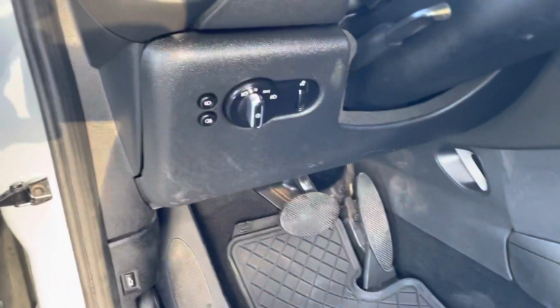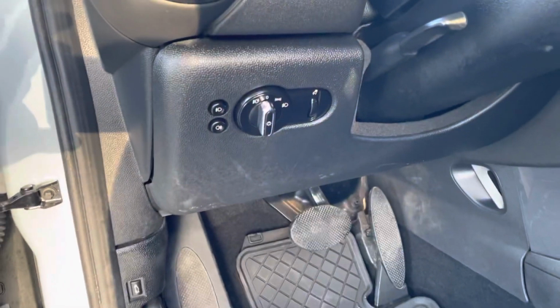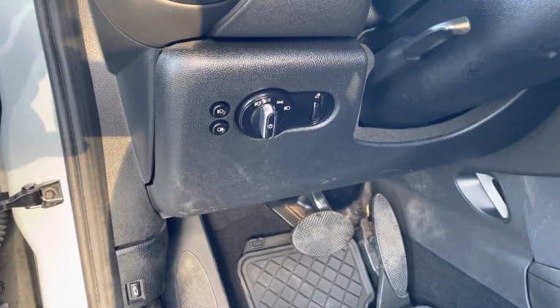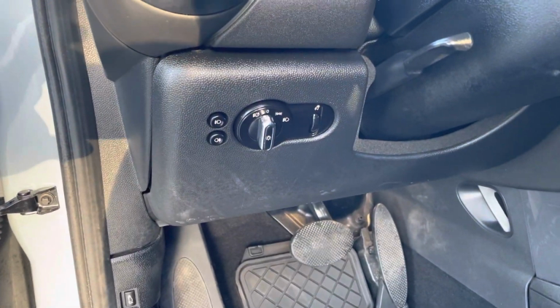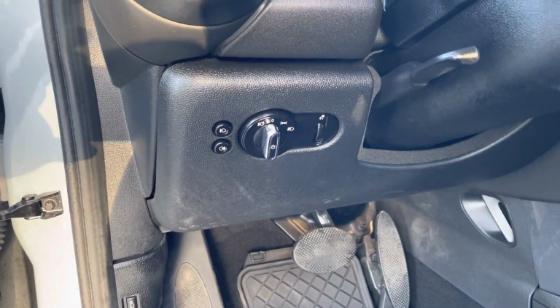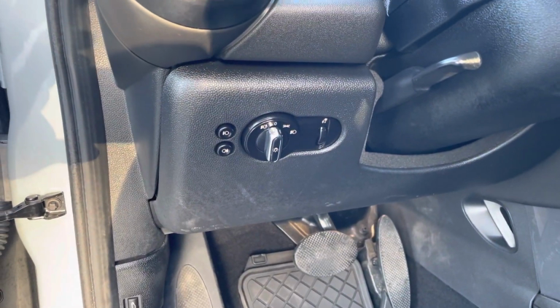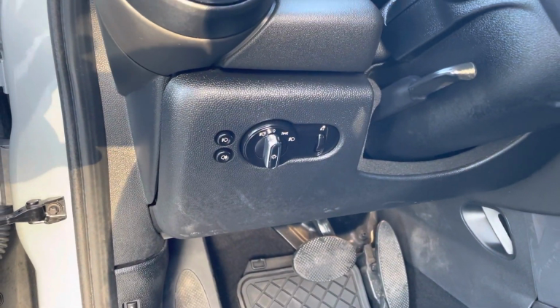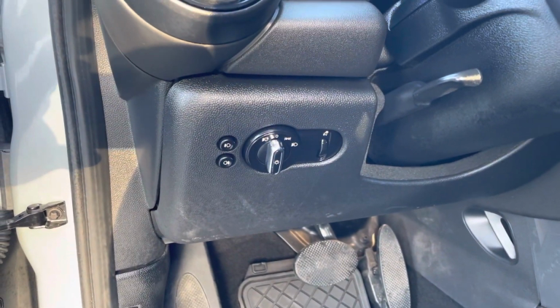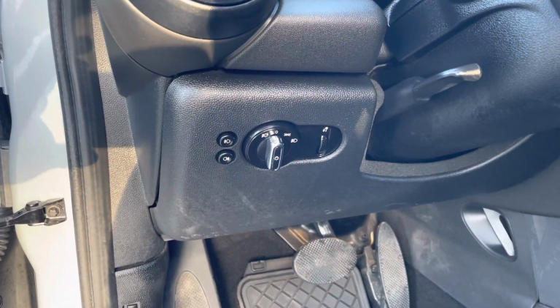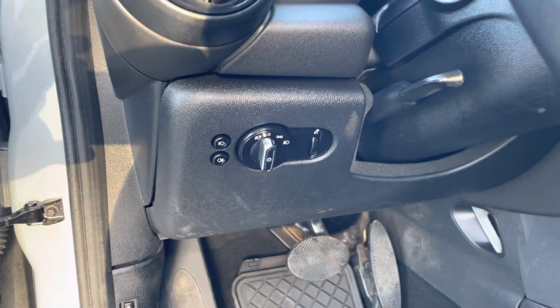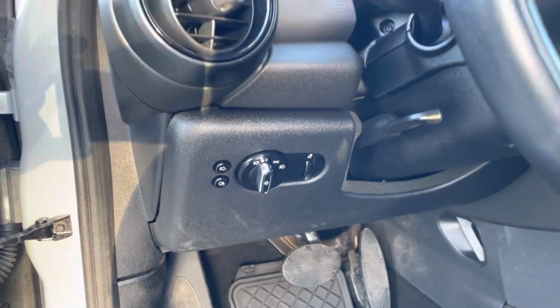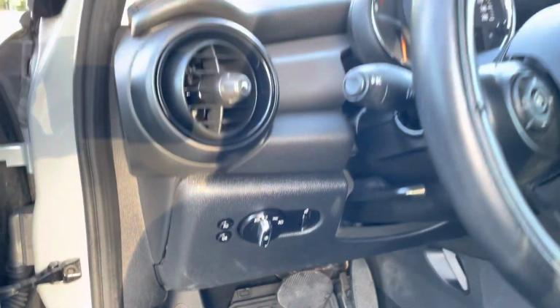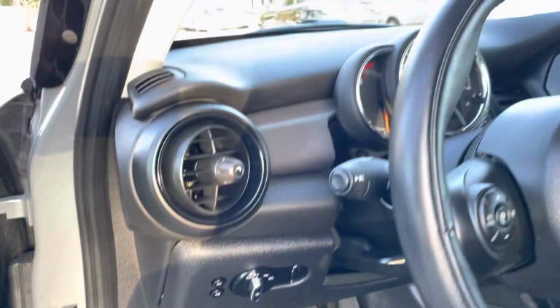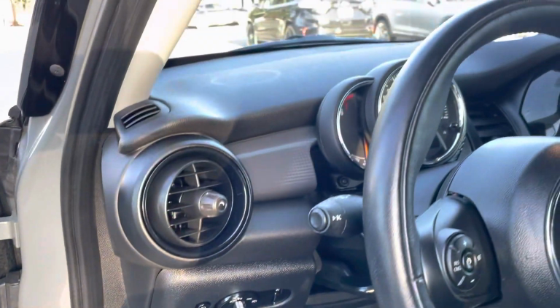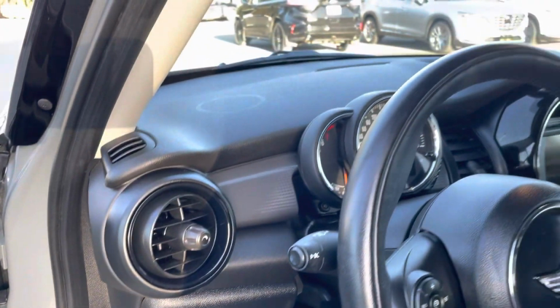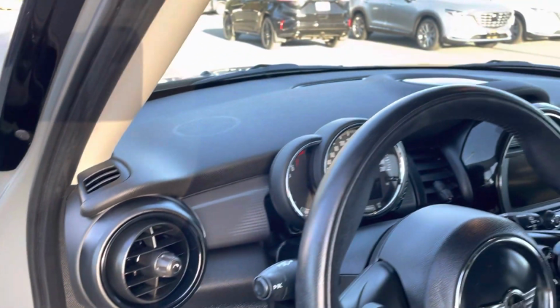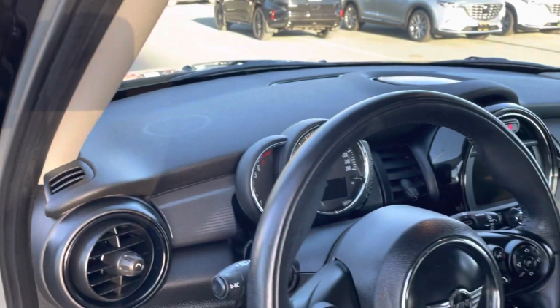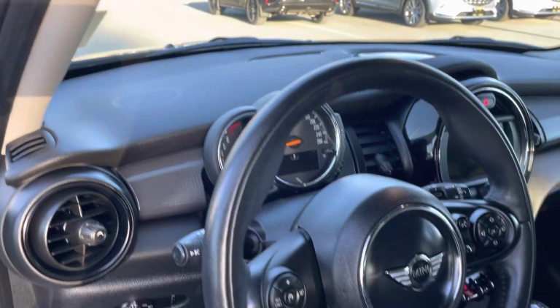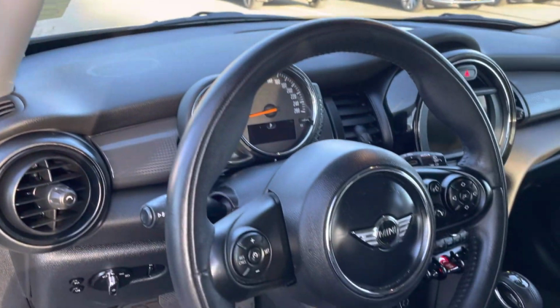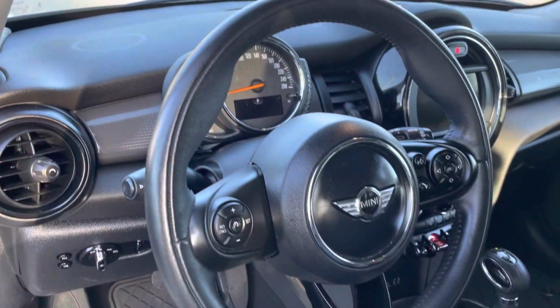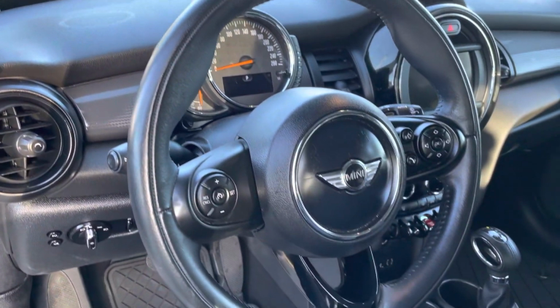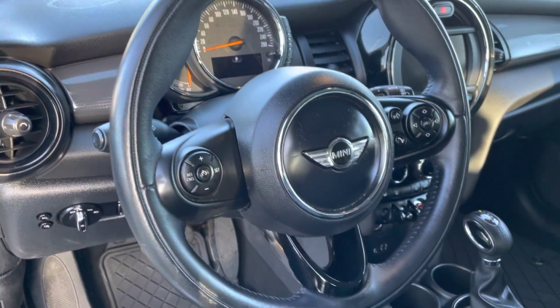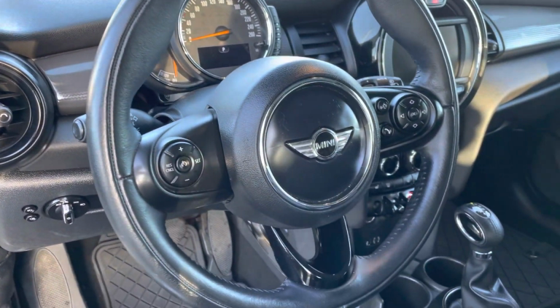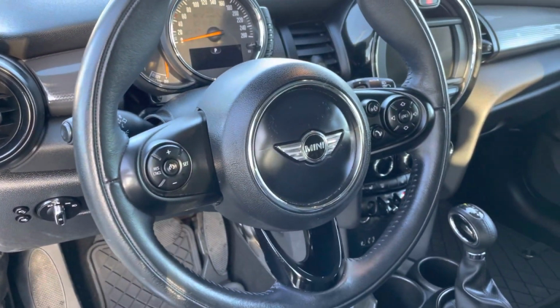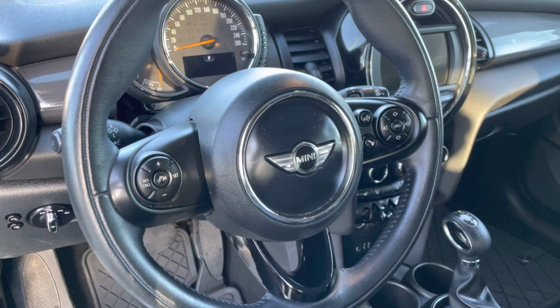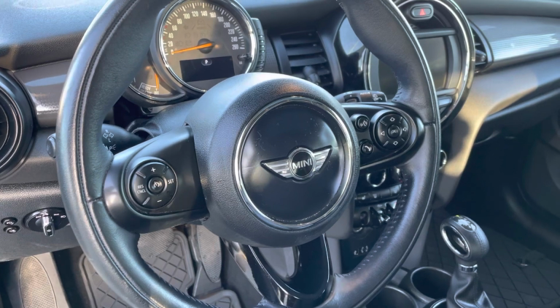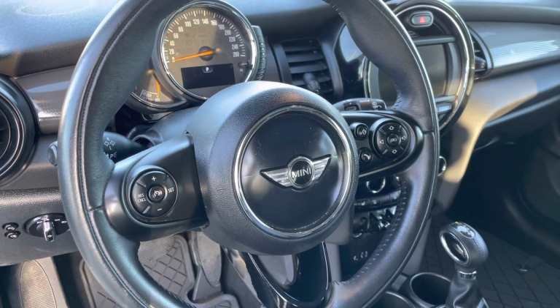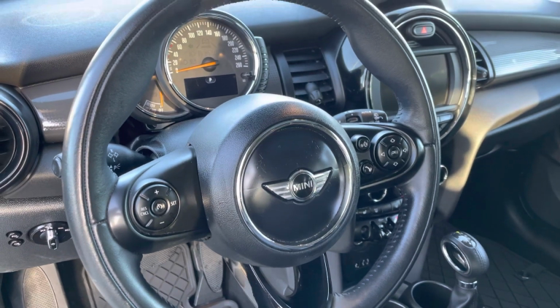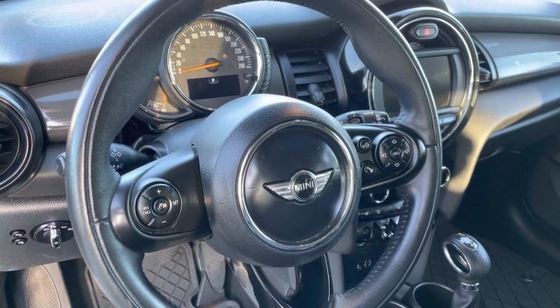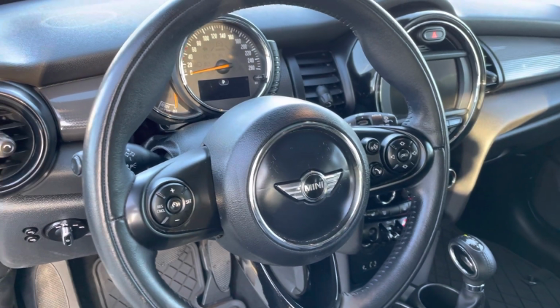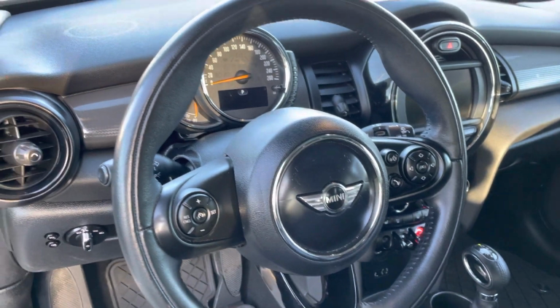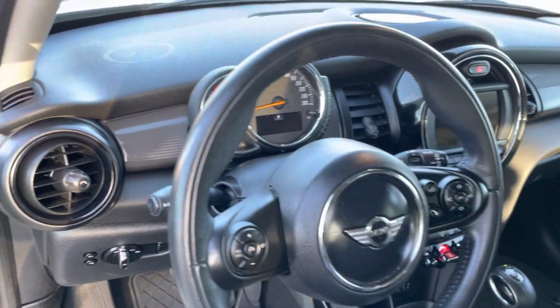Automatic headlights down below there with your fog light buttons, which is nice. Tilt and telescoping steering wheel. We have your cruise control on the left-hand side. The right-hand side gives you all your volume controls and your hands-free calling.